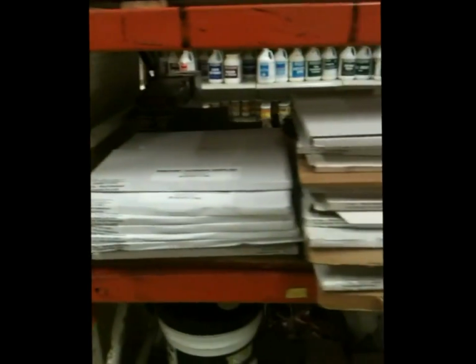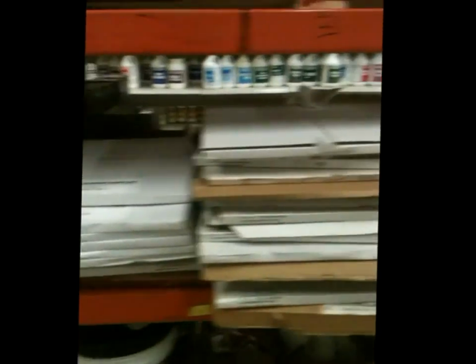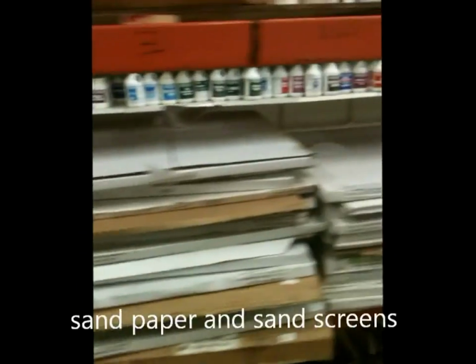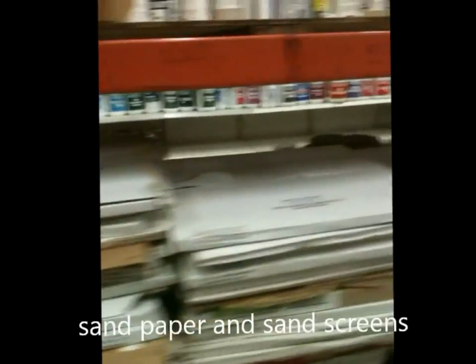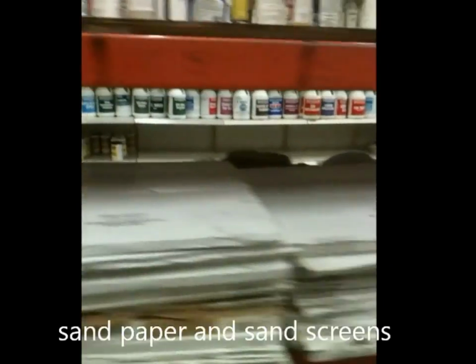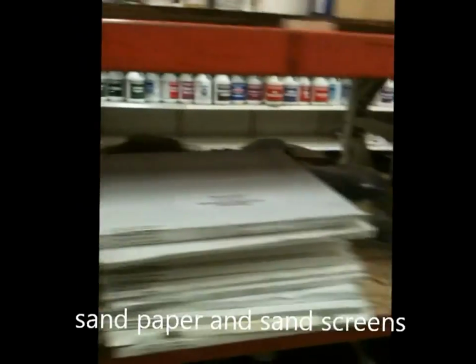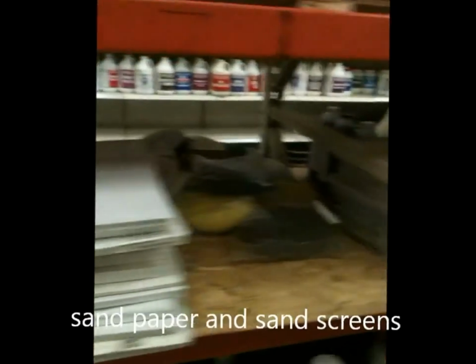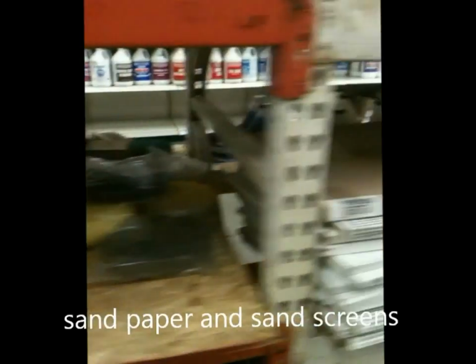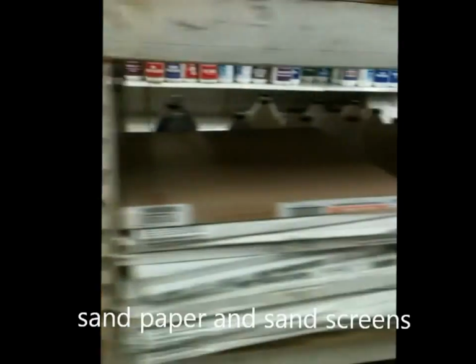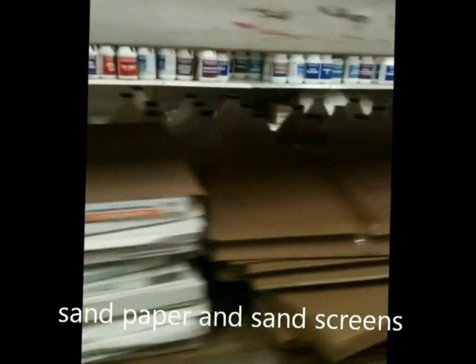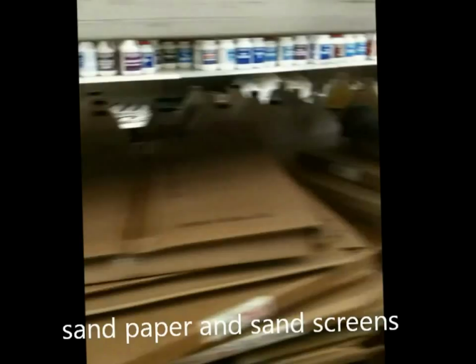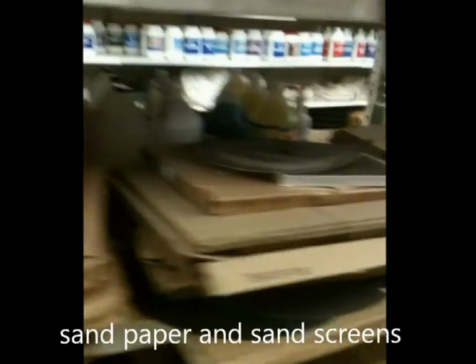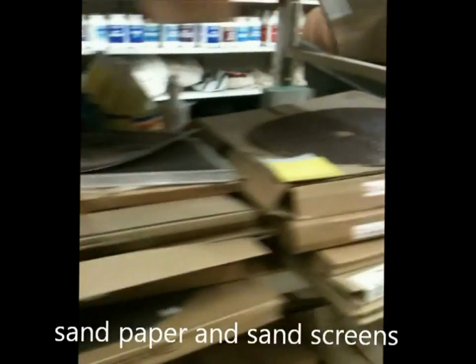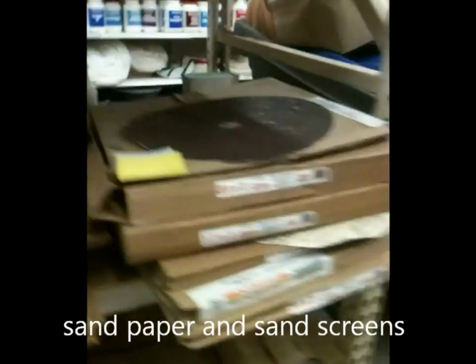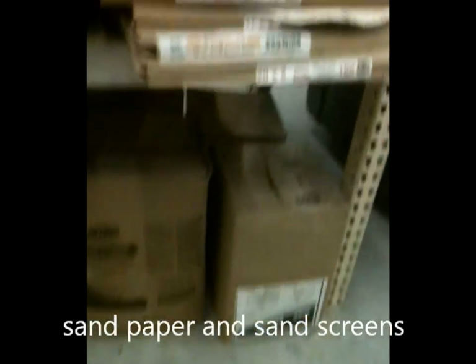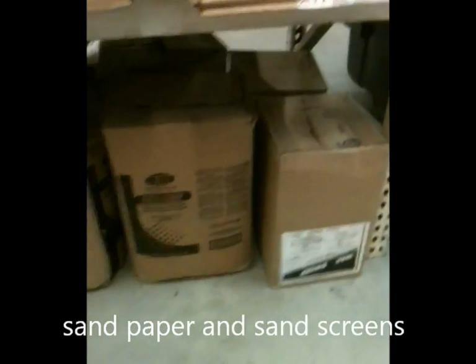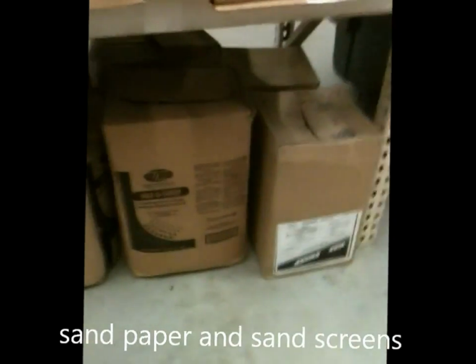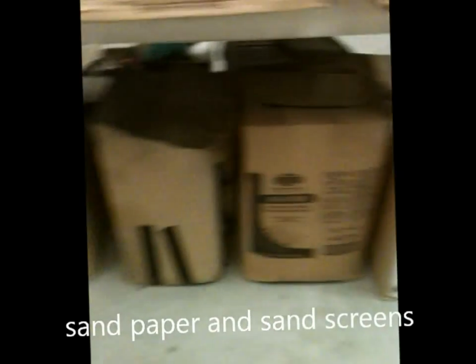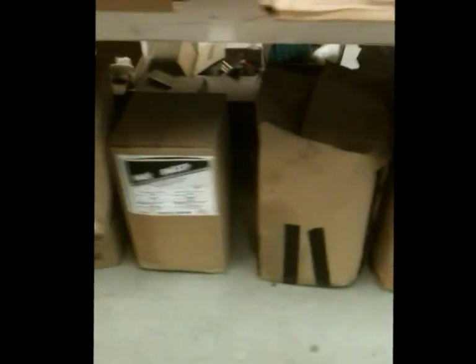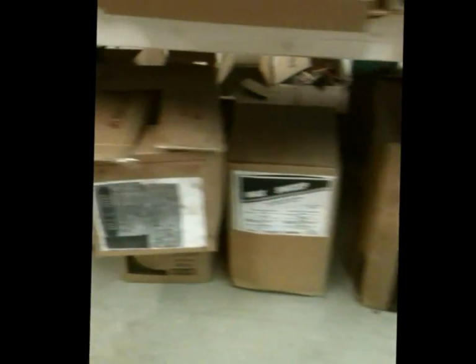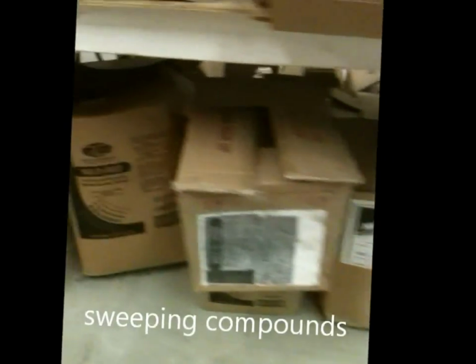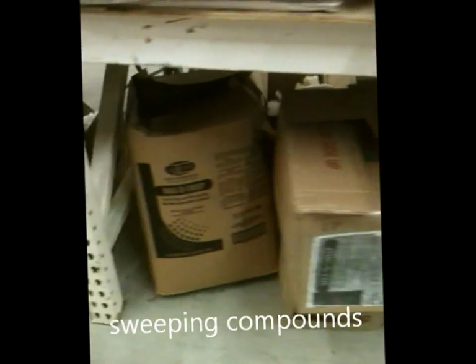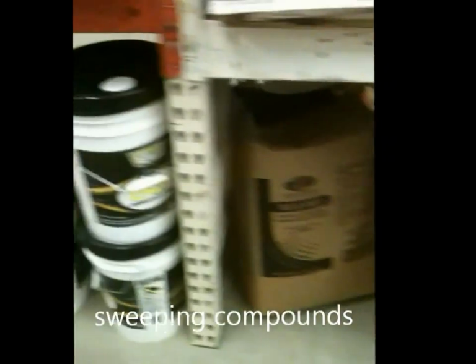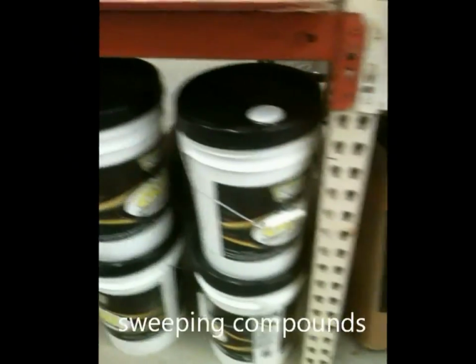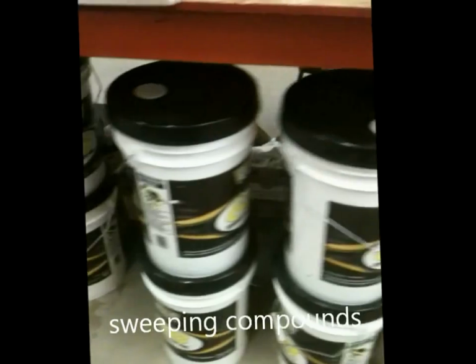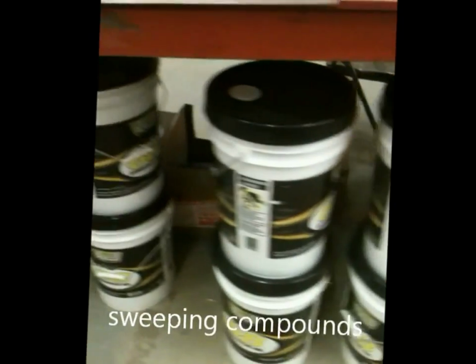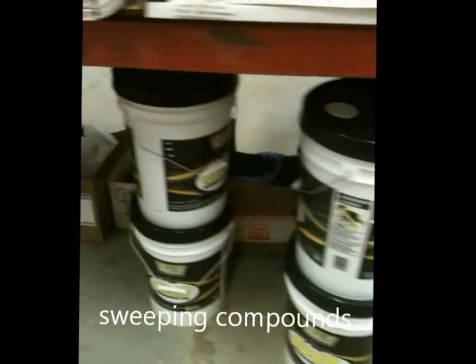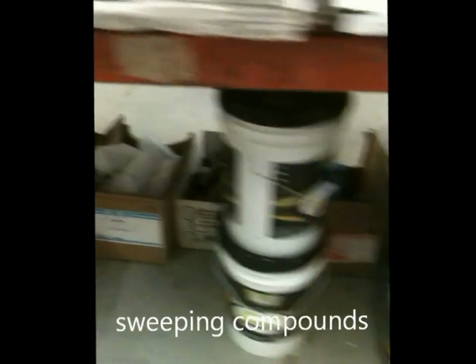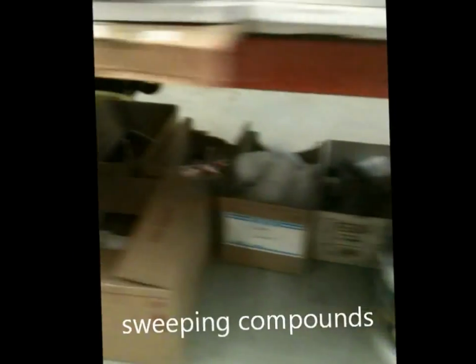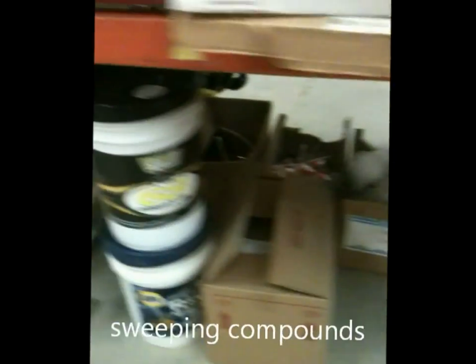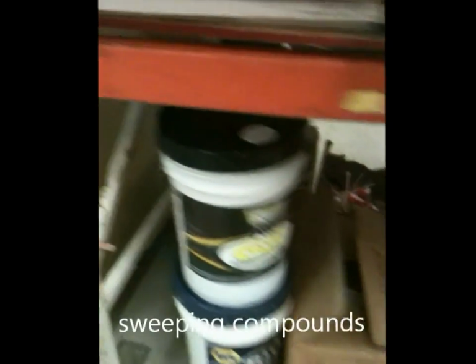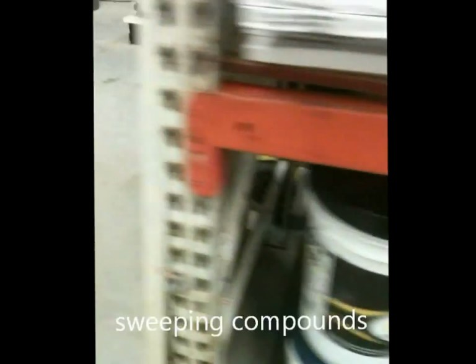These are sandpaper and sanding screens. We have a lot of products in stock — big inventory. Down here, sweeping compound, different types. Here is industrial oil, AW68. Tons of that.